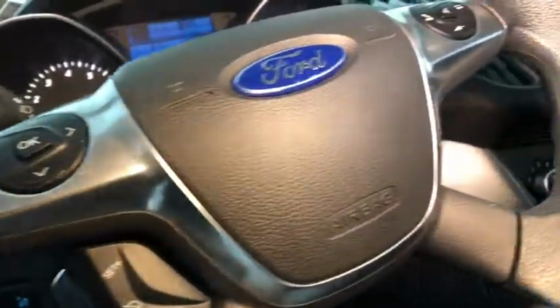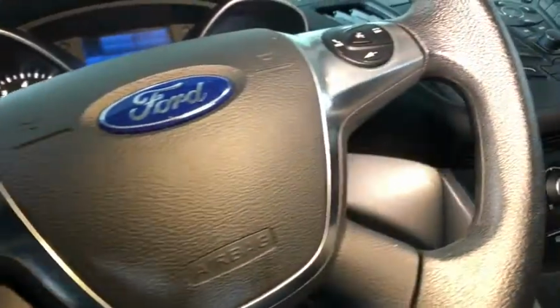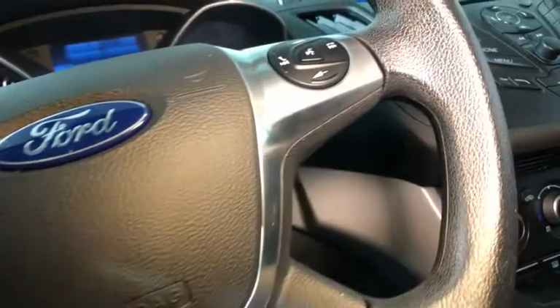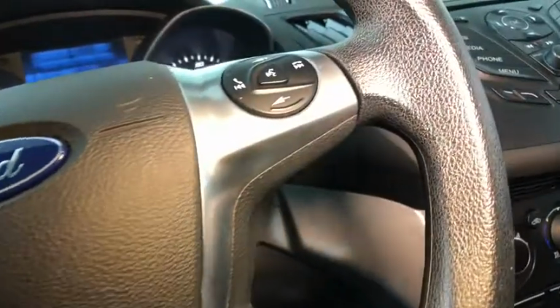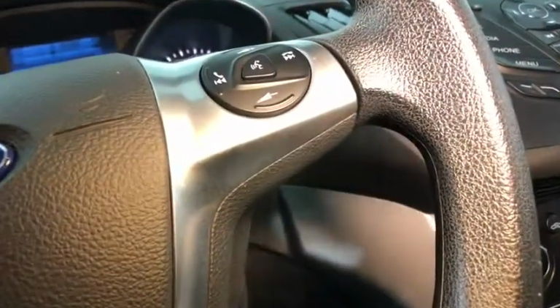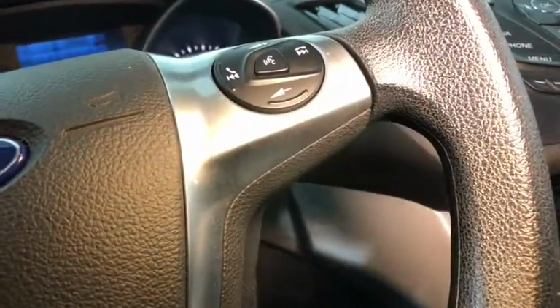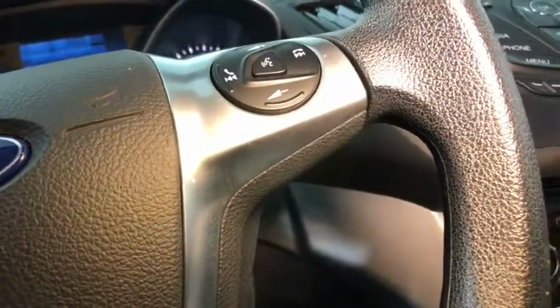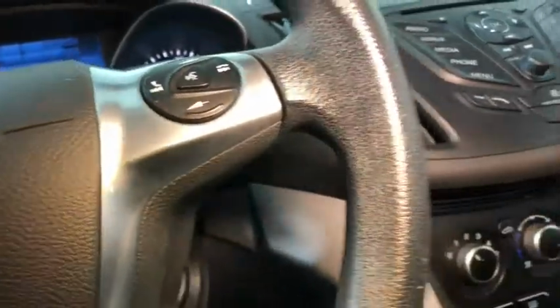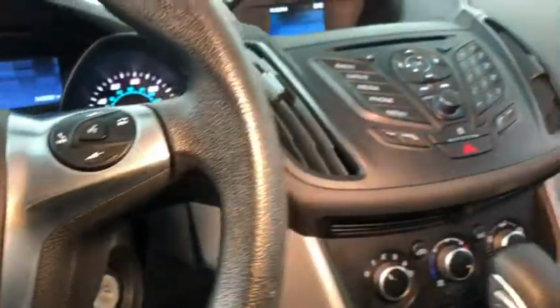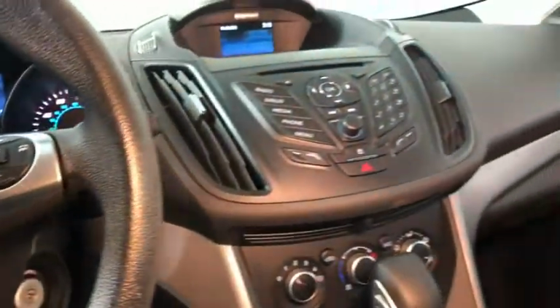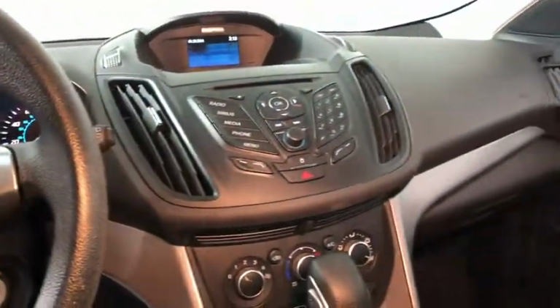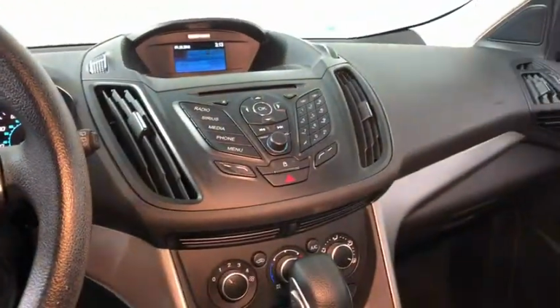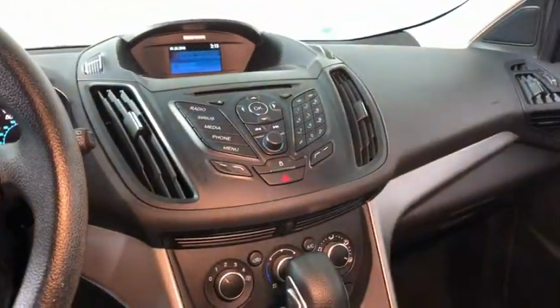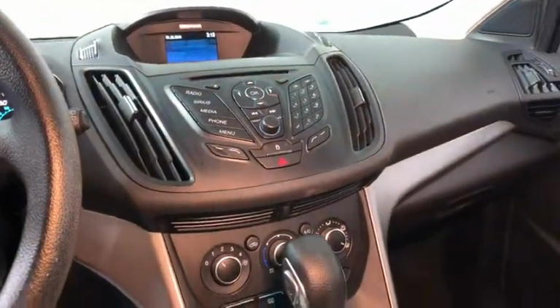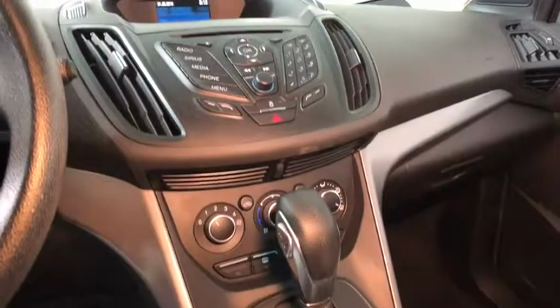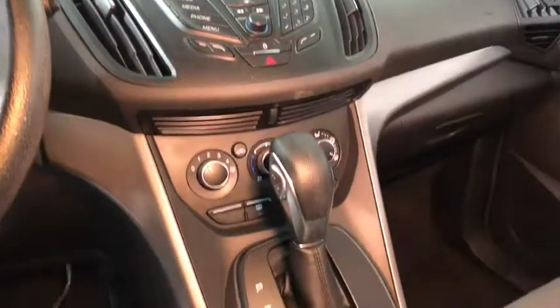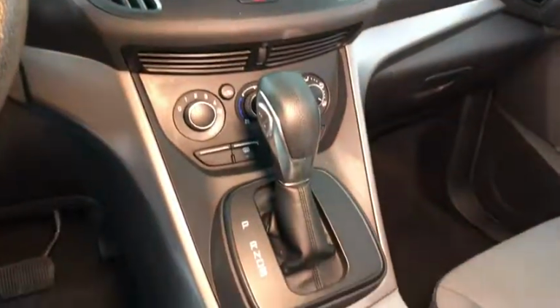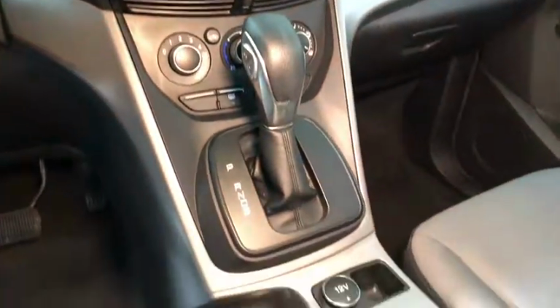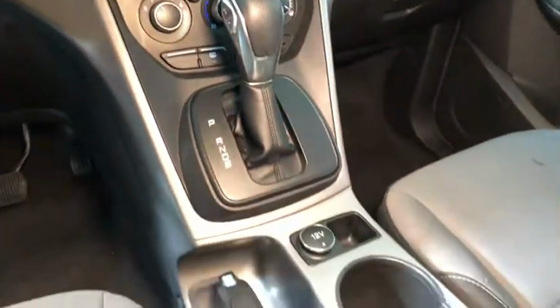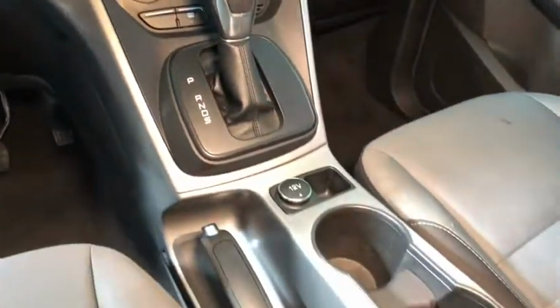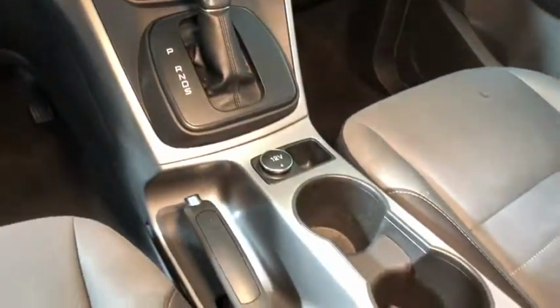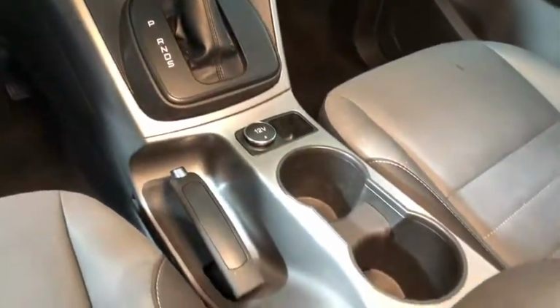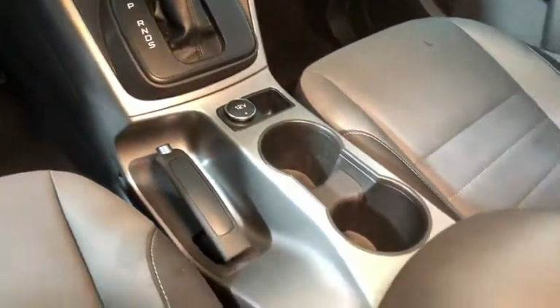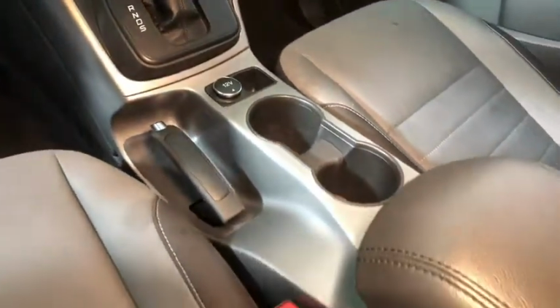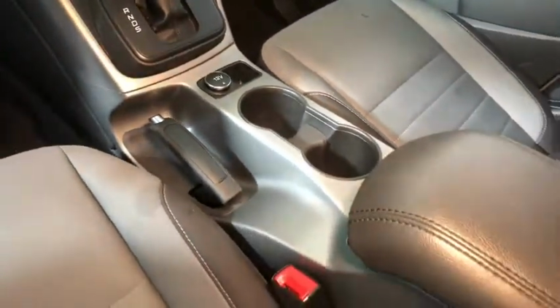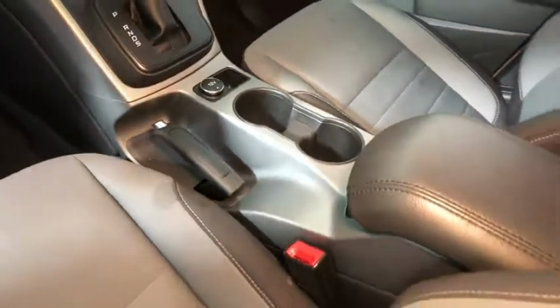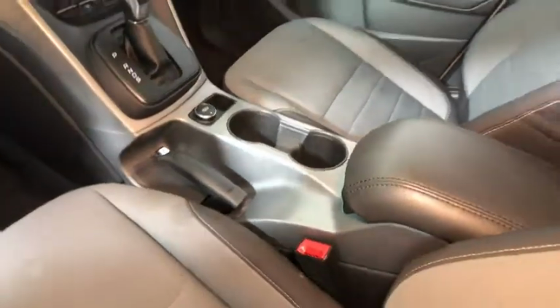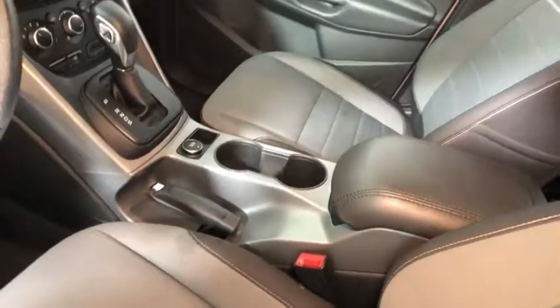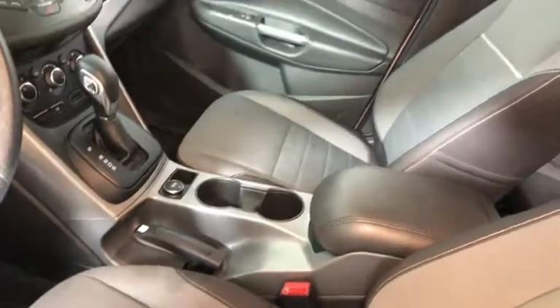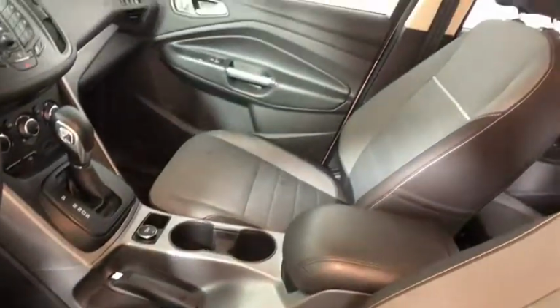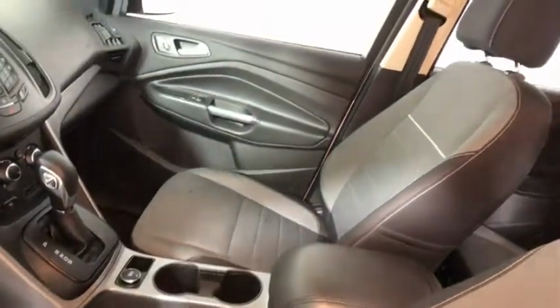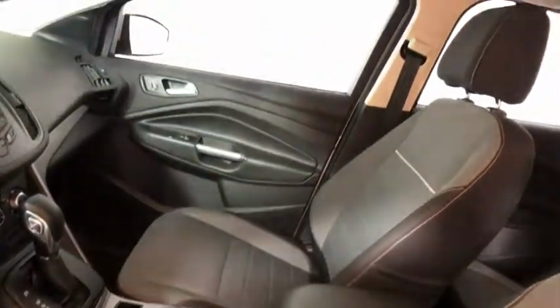Power windows, compass, CD player, rear window defroster, electronic stability control, trip computer, brake assist, overhead console, tachometer, driver vanity mirror, tilt steering wheel, power driver's seat.